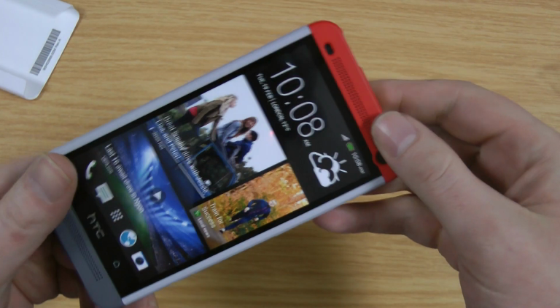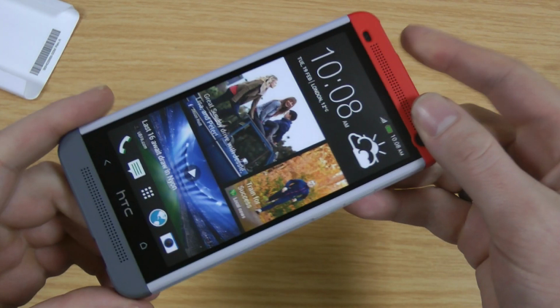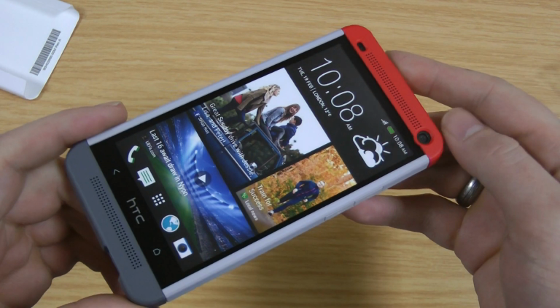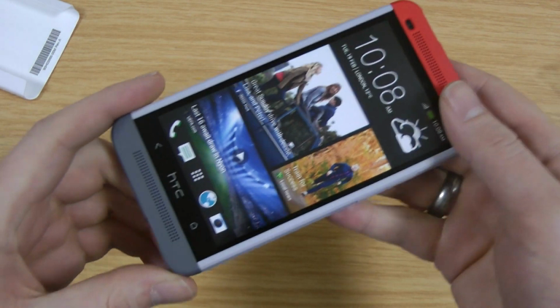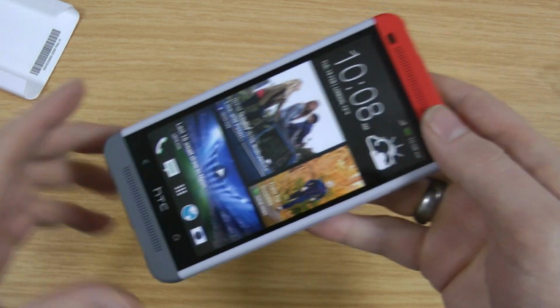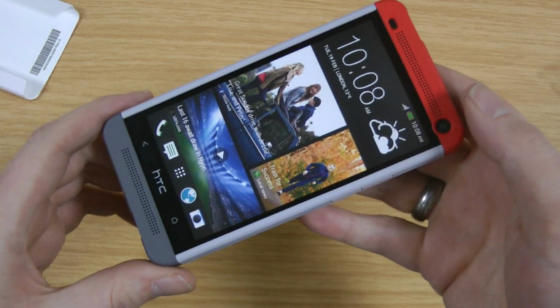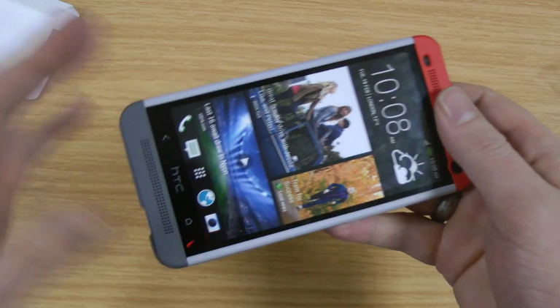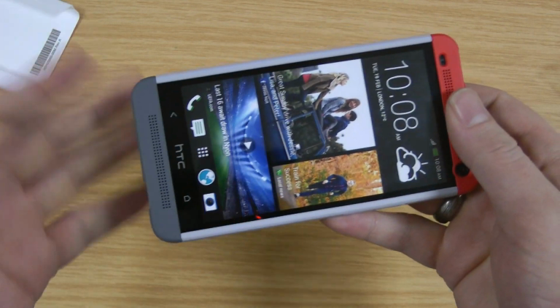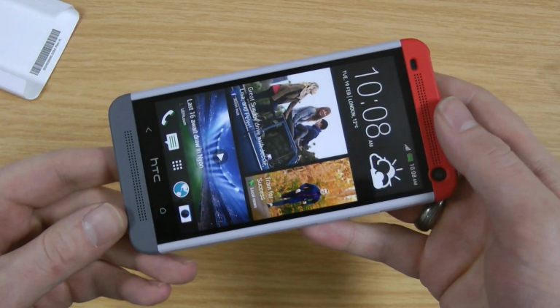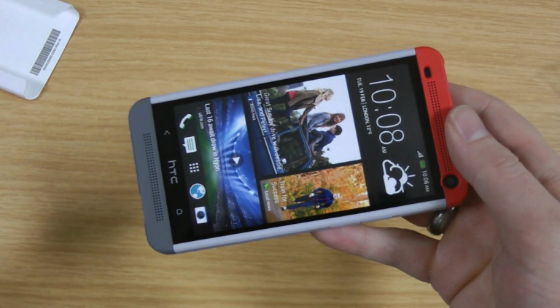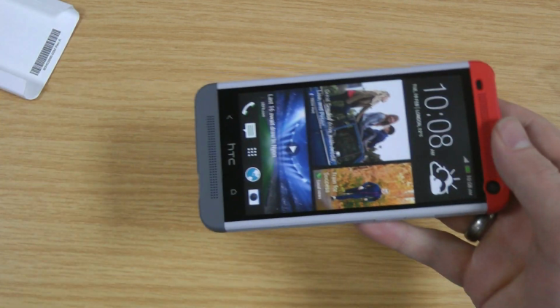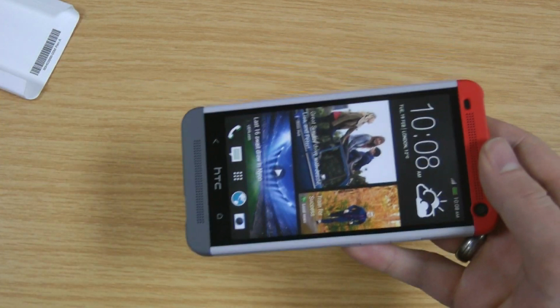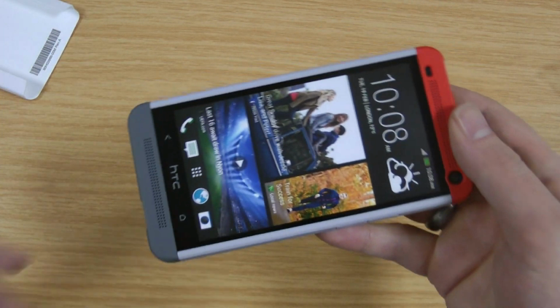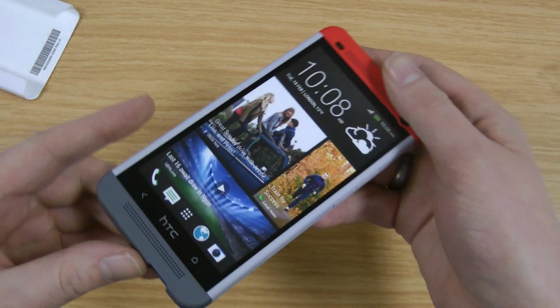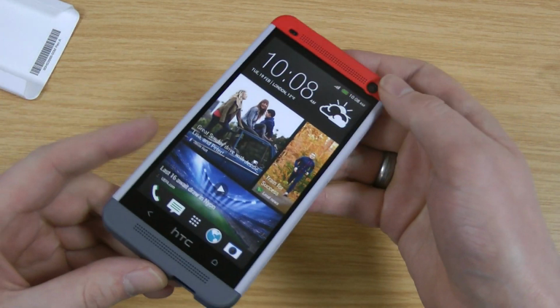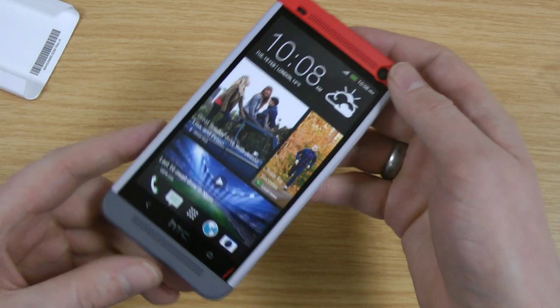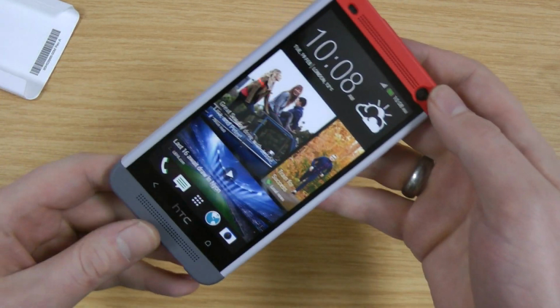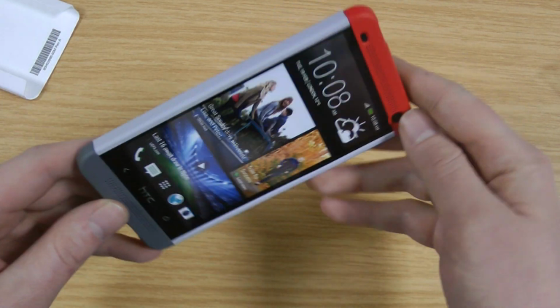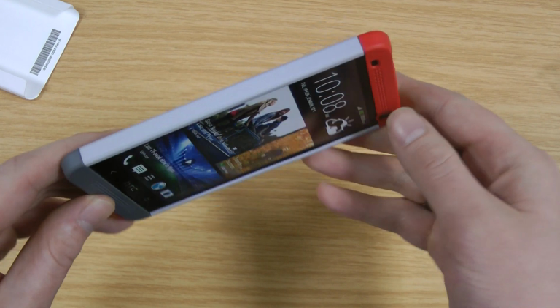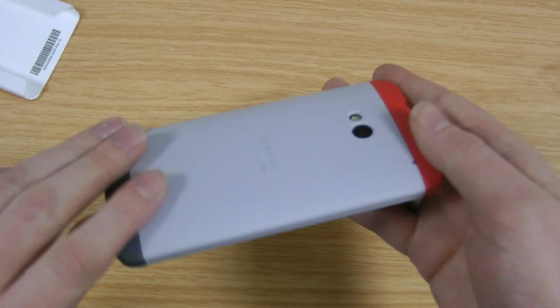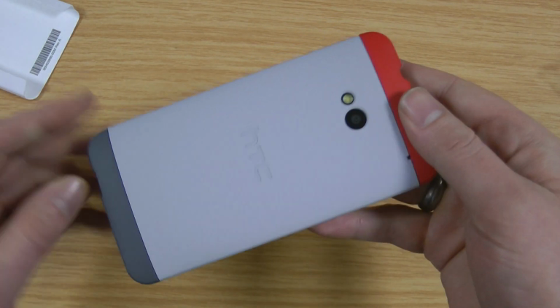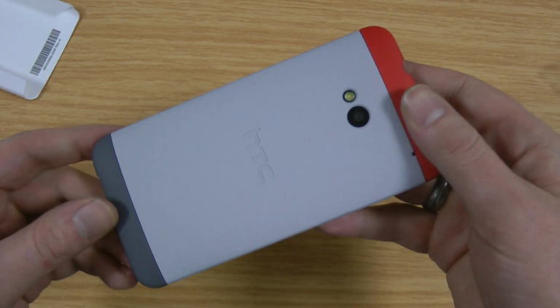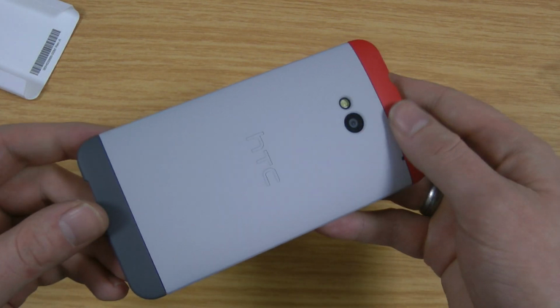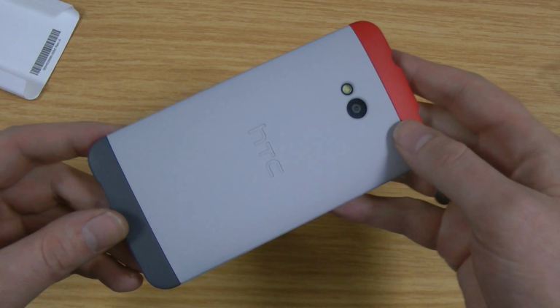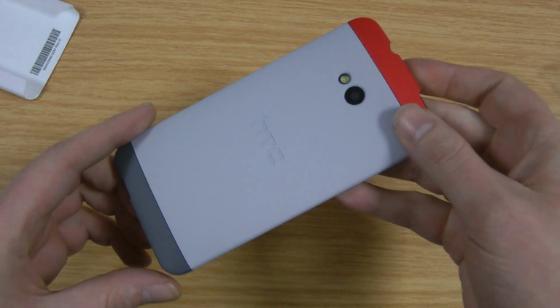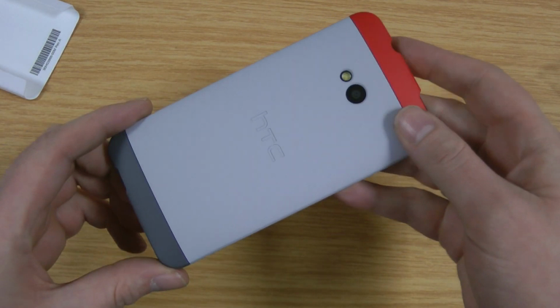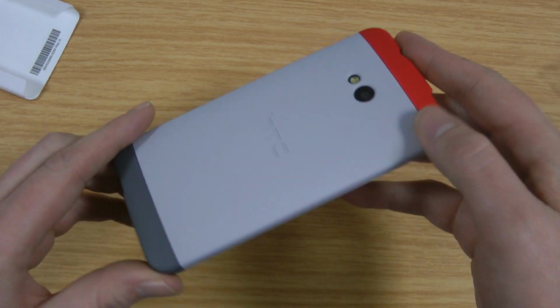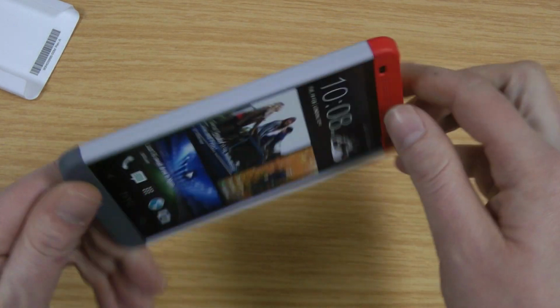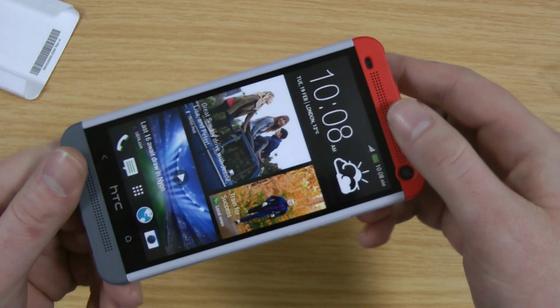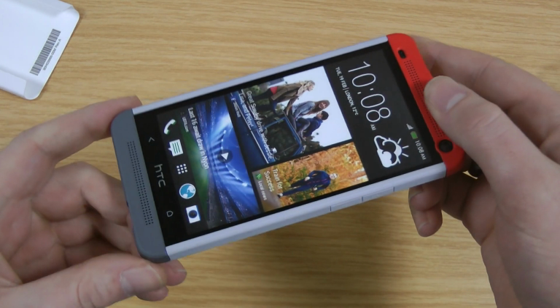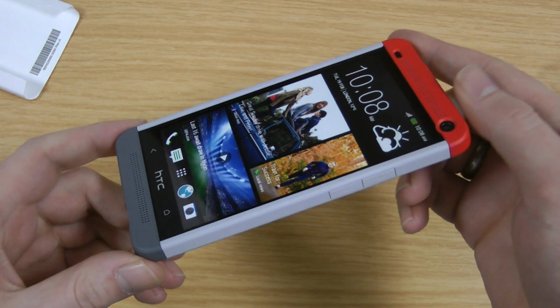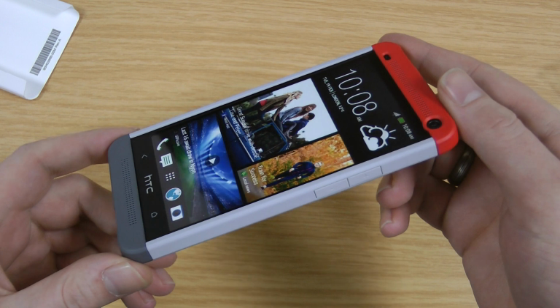So all in all a really nice case. I'm not a massive fan of the colour scheme of it, but as I've said in the future they probably will release different colour variations, which is the winner for me. I'll pop a link in the description if you're interested in checking it out further.